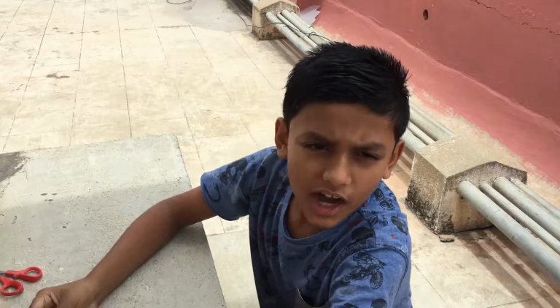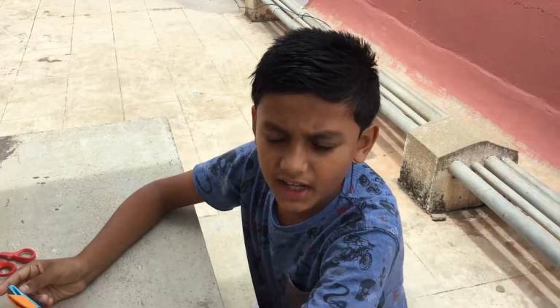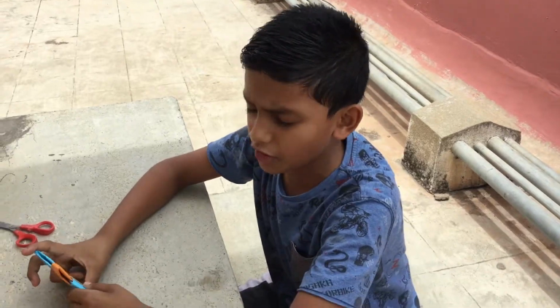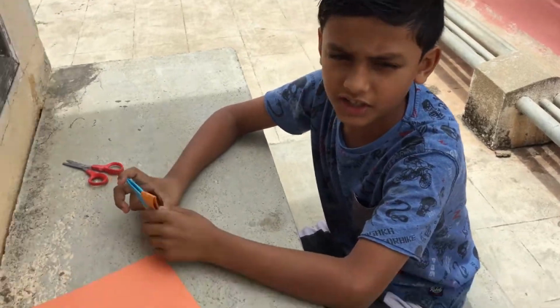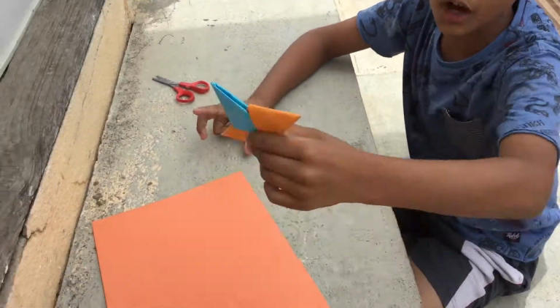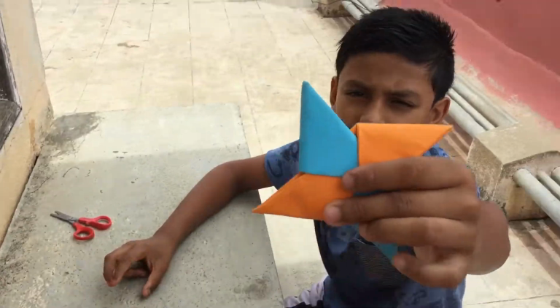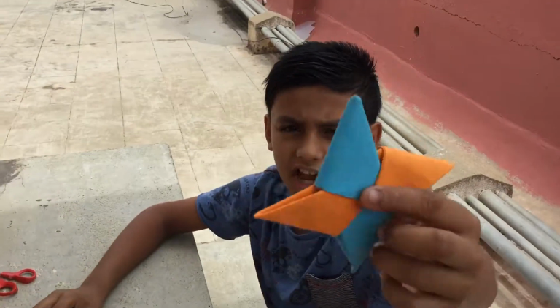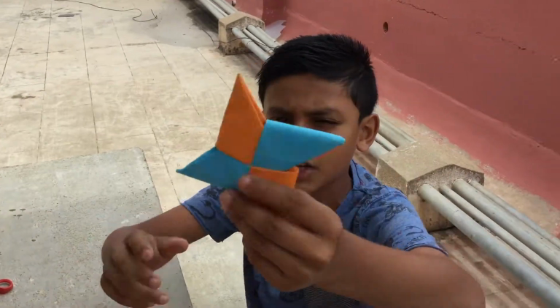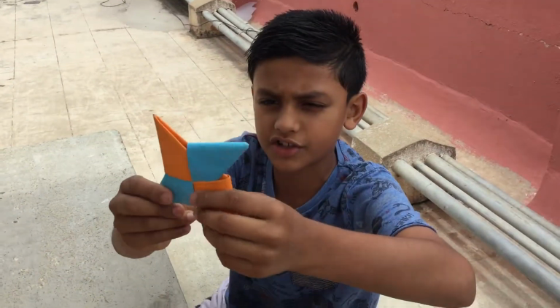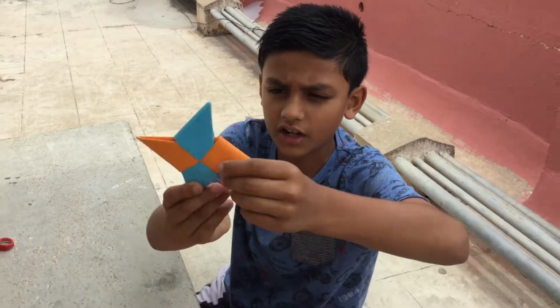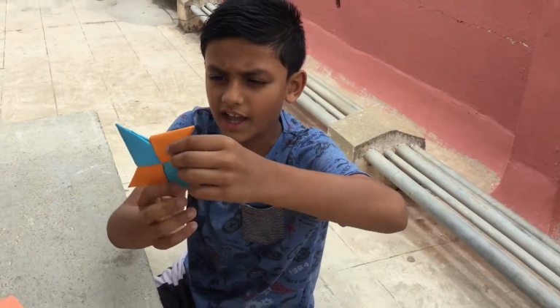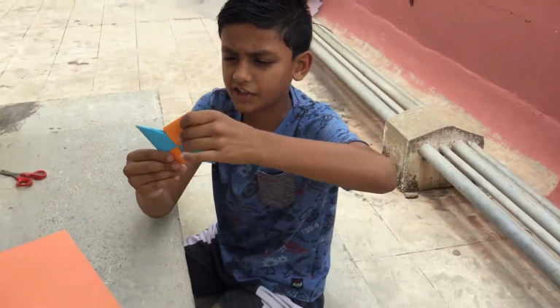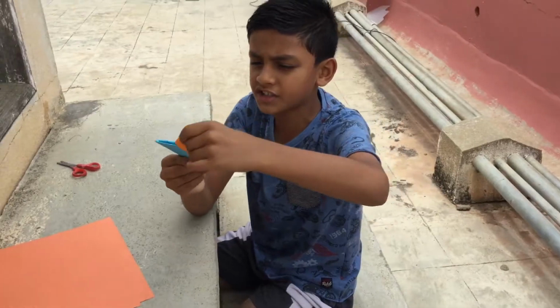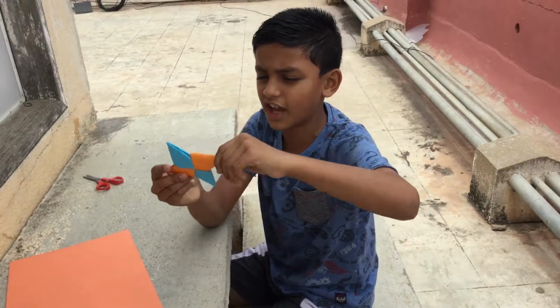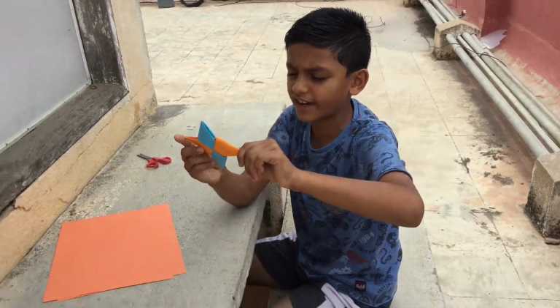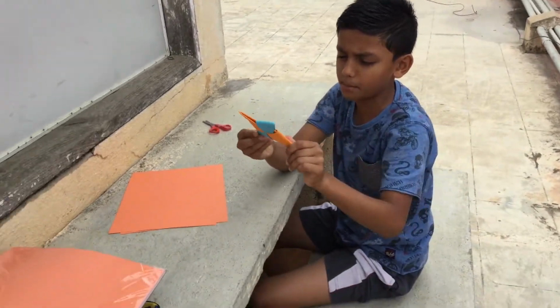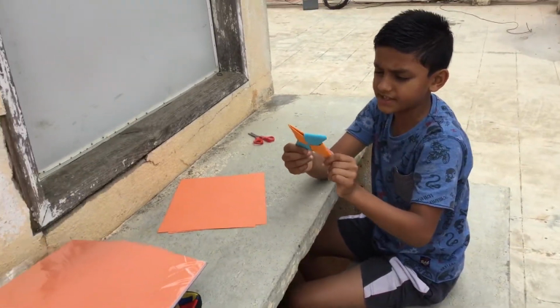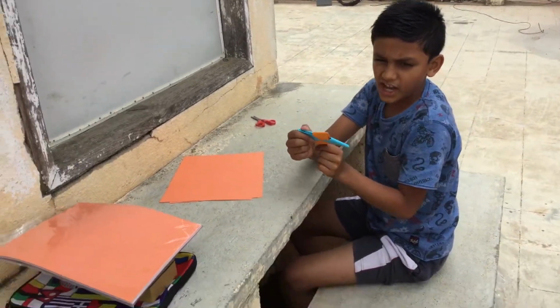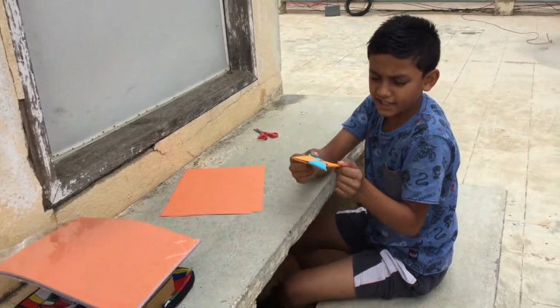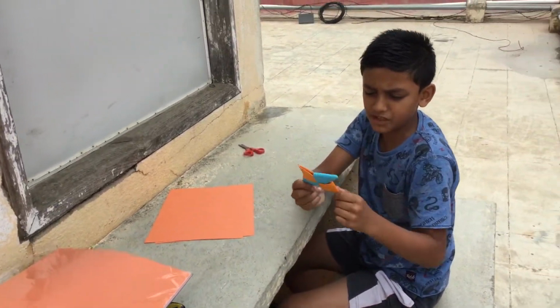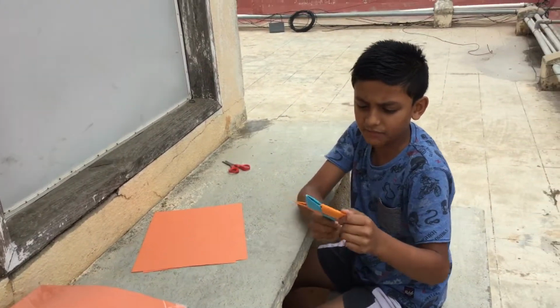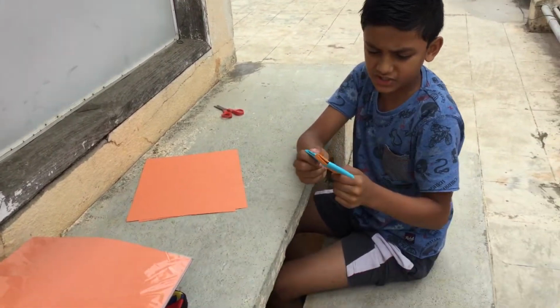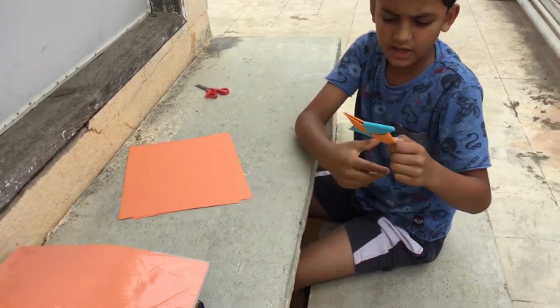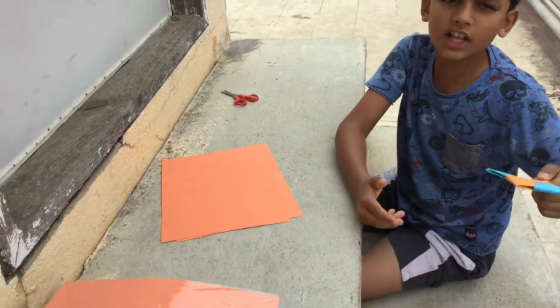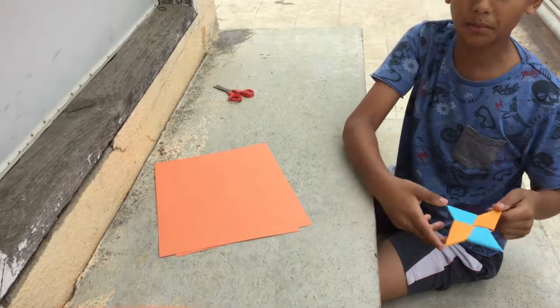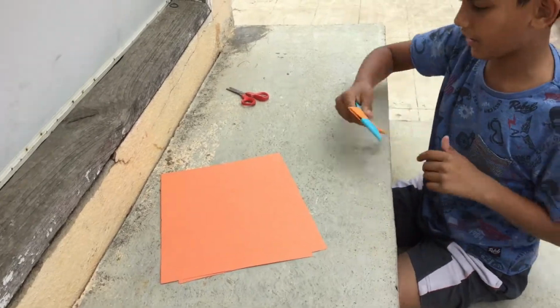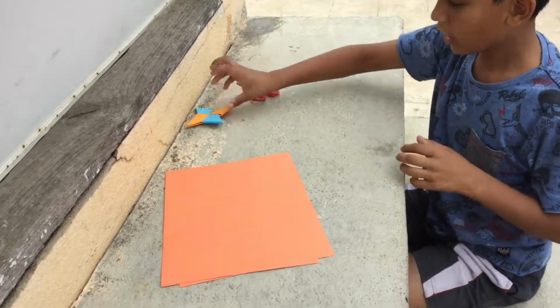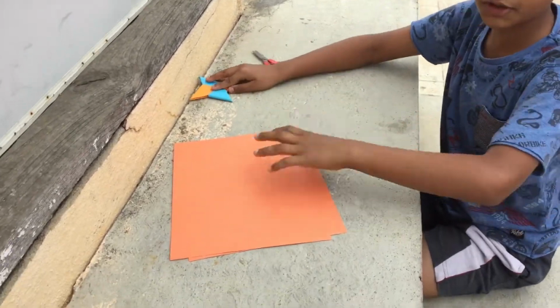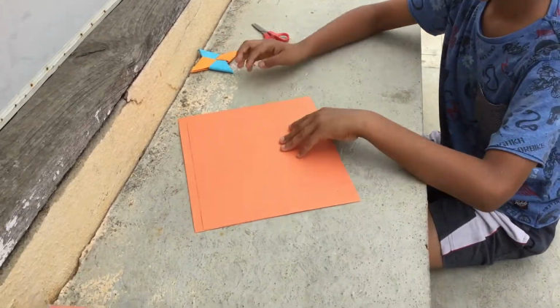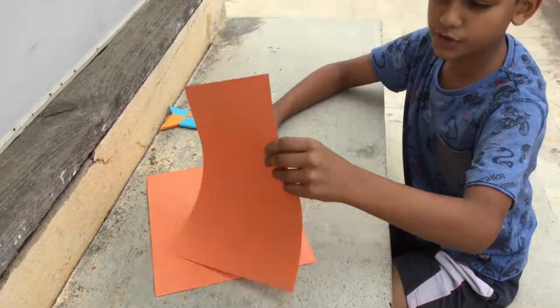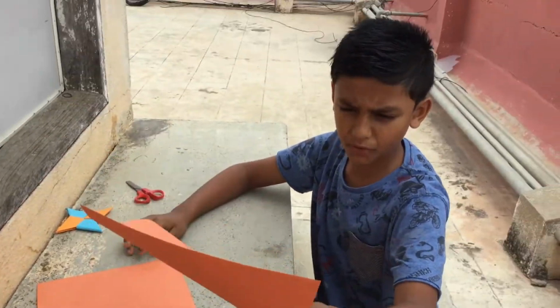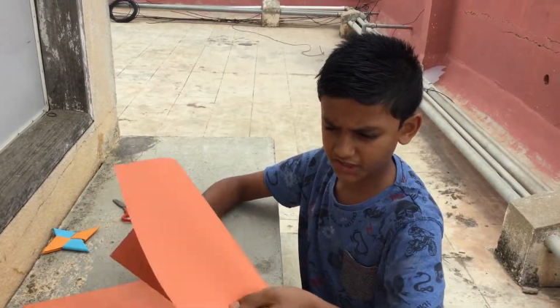I am going to teach you how to make this kind of ninja star. As you can see, it has very sharp blades and it spins very fast. So let's begin making it. All you need is two A4 sheets.